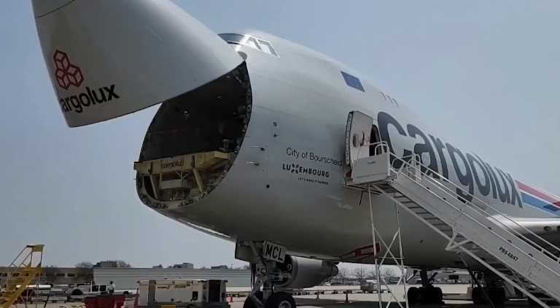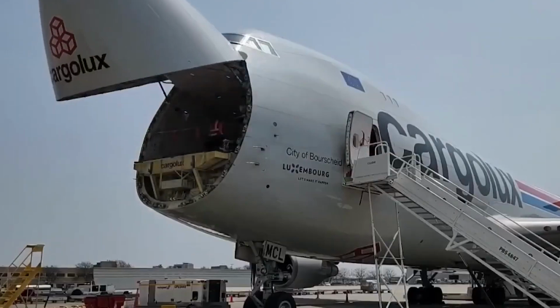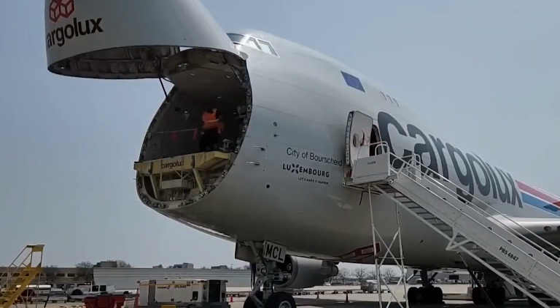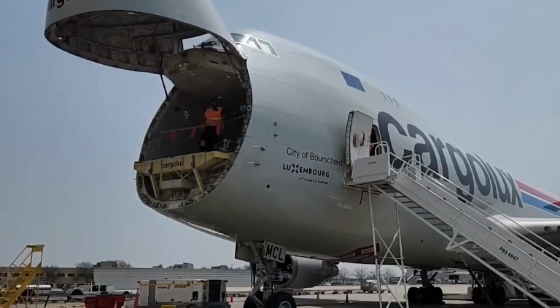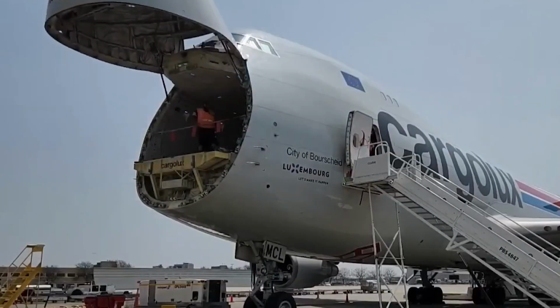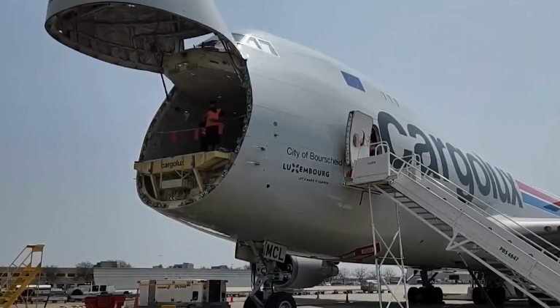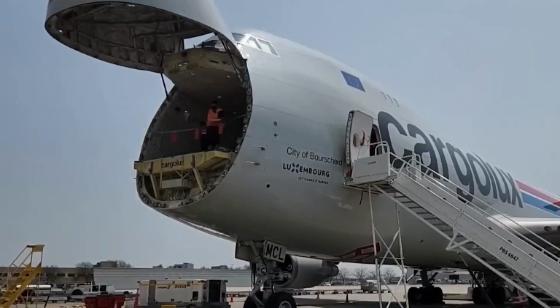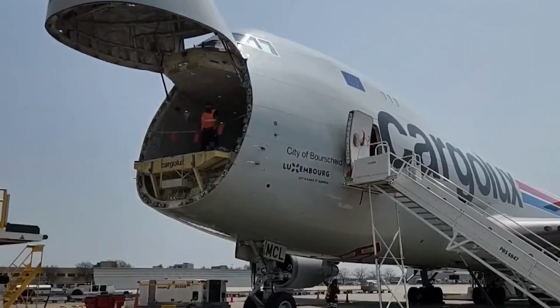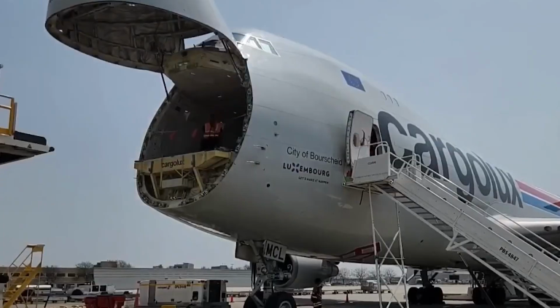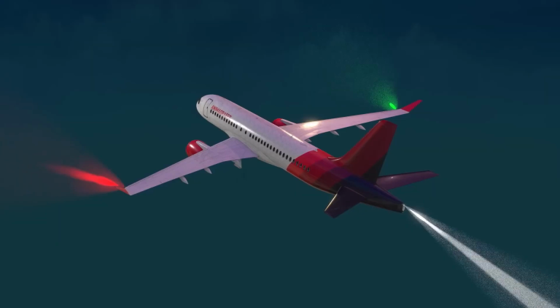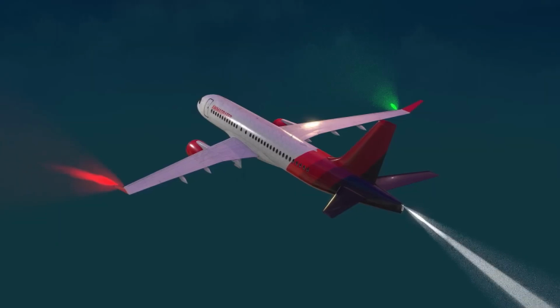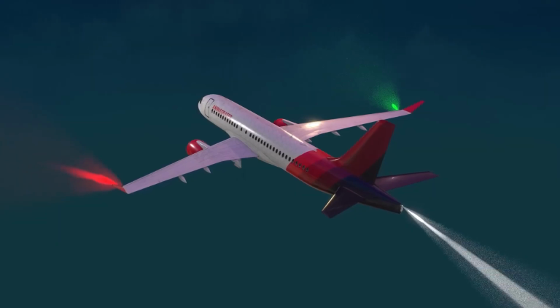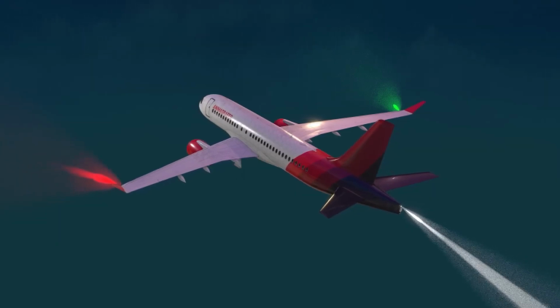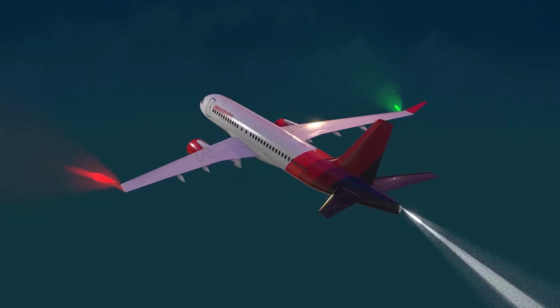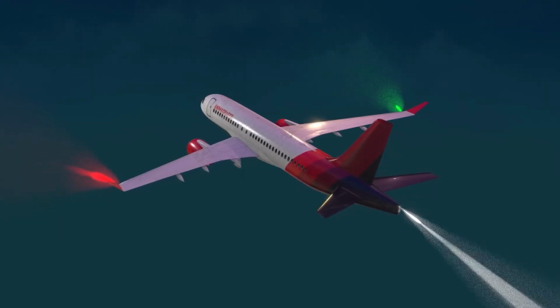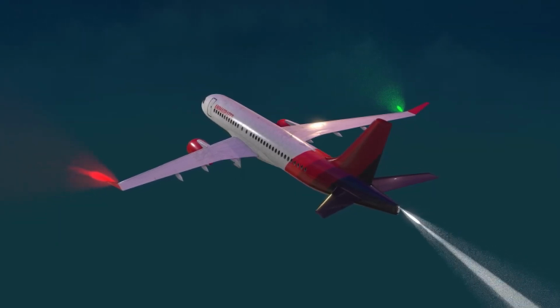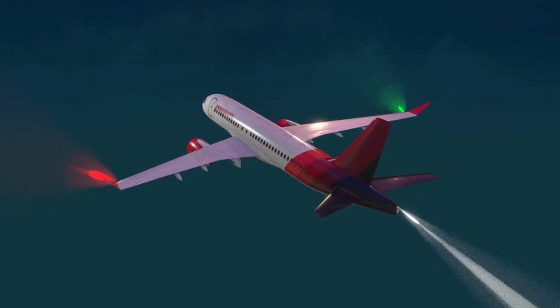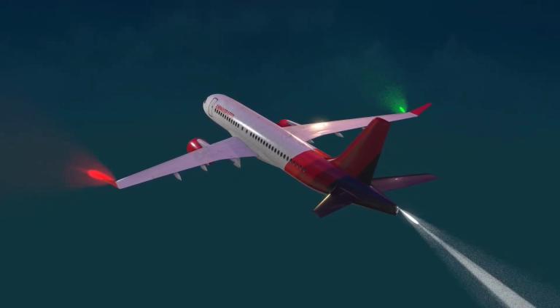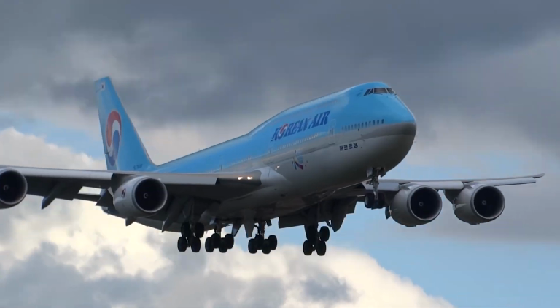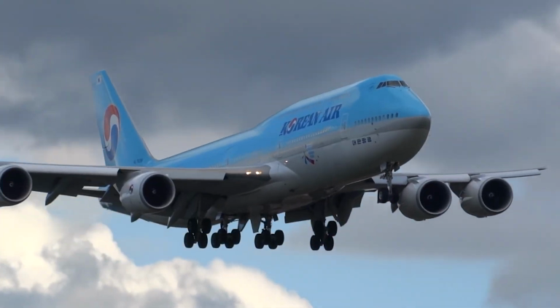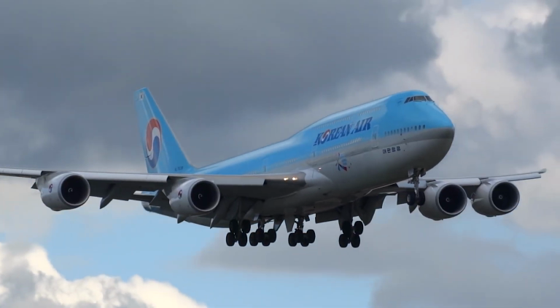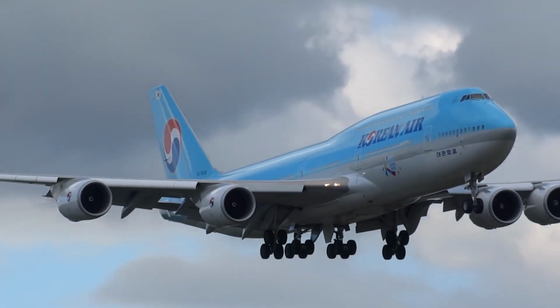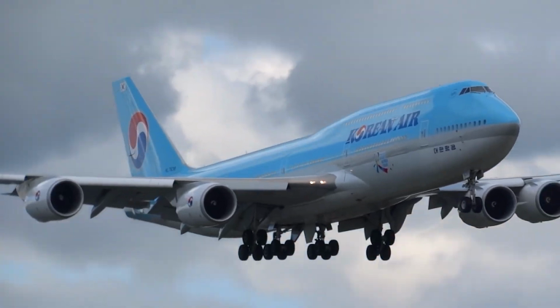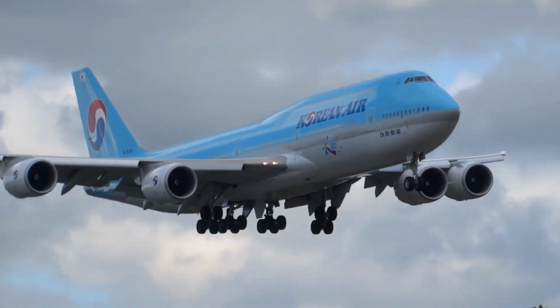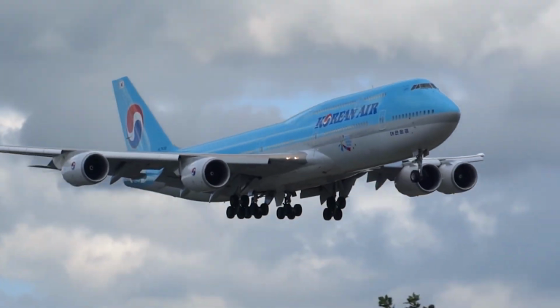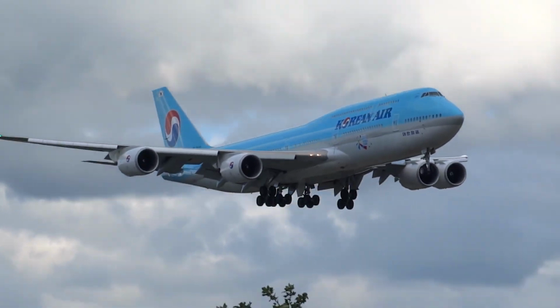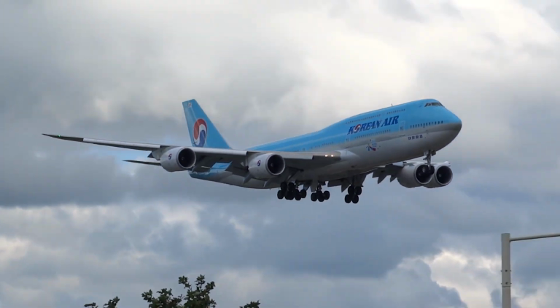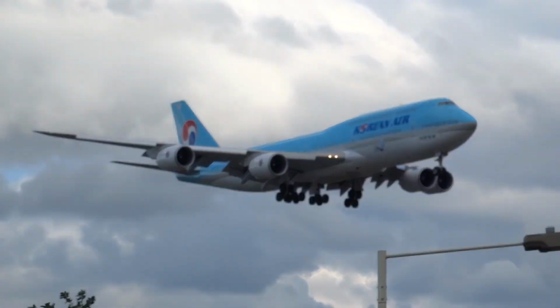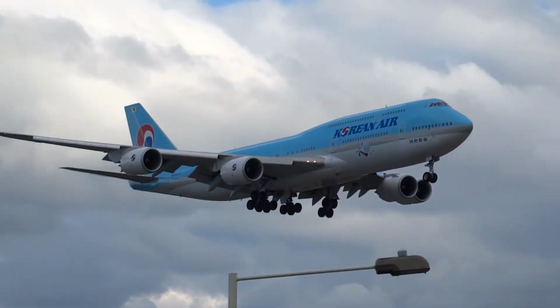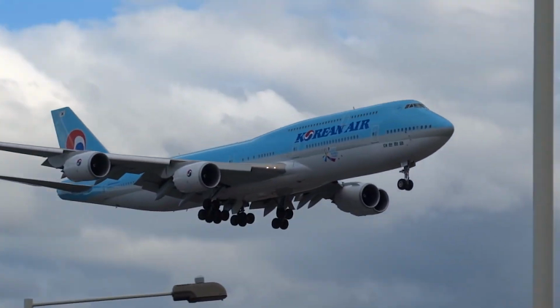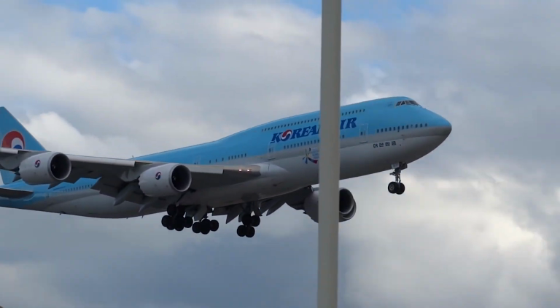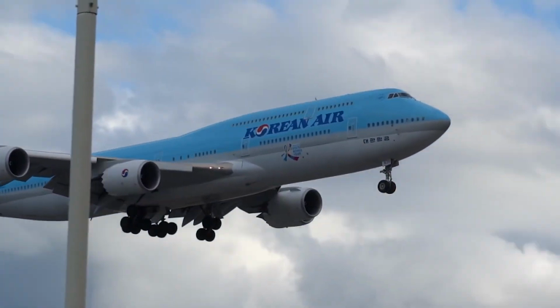That swing nose, born from a simple cargo loading solution, gave the 747 a second life. And for many, that might be the aircraft's greatest and longest-lasting contribution to aviation.